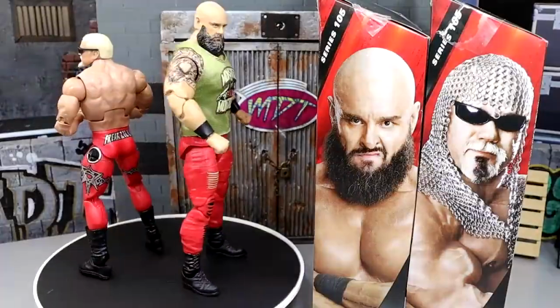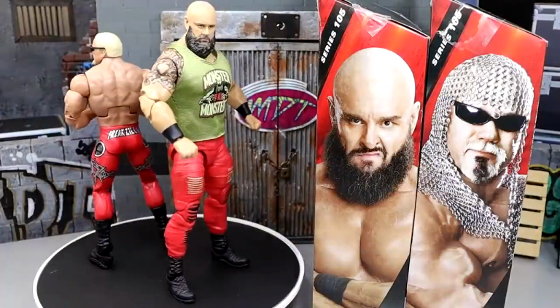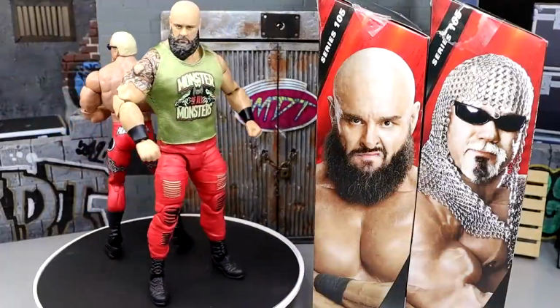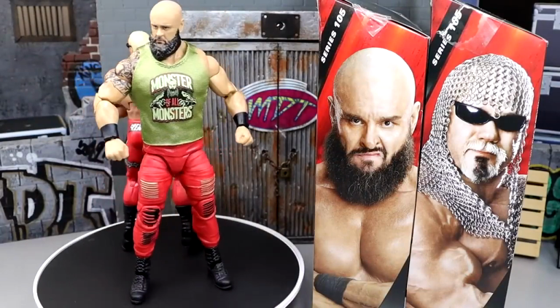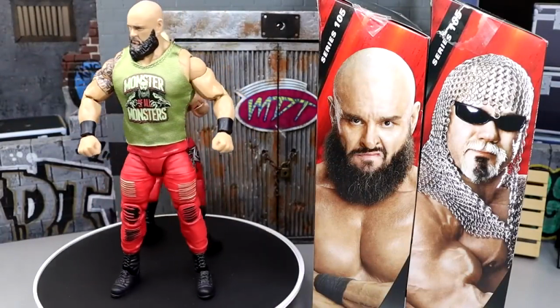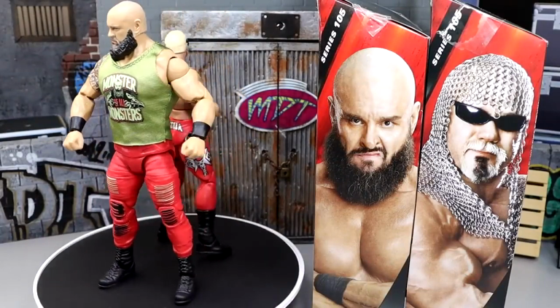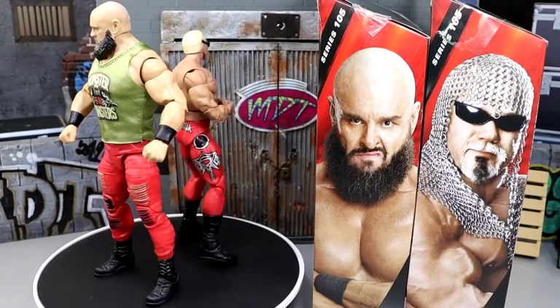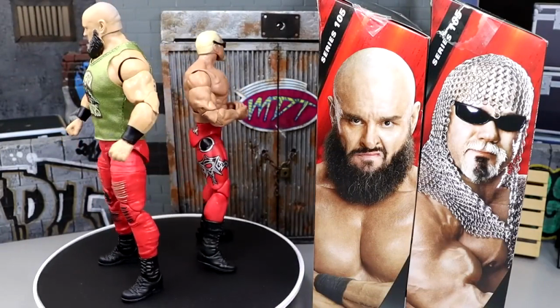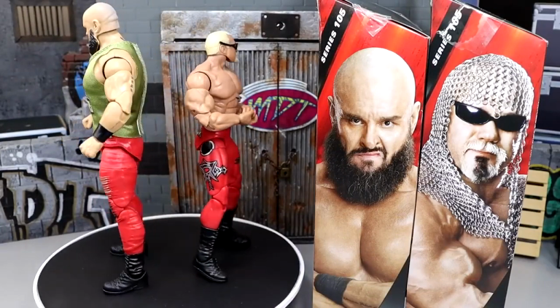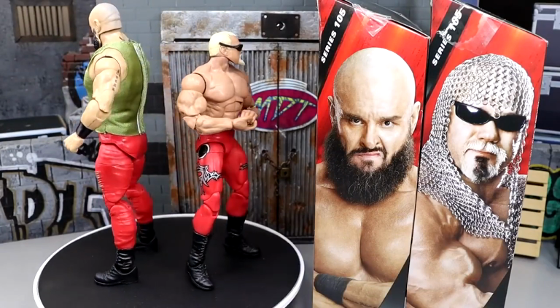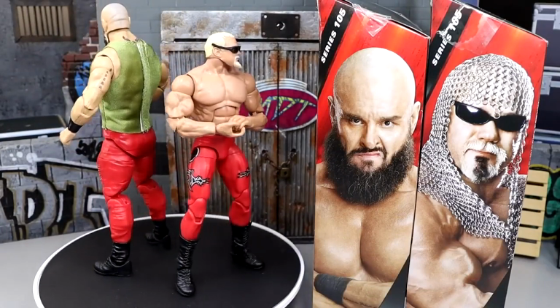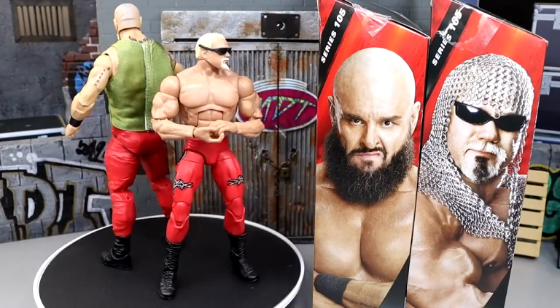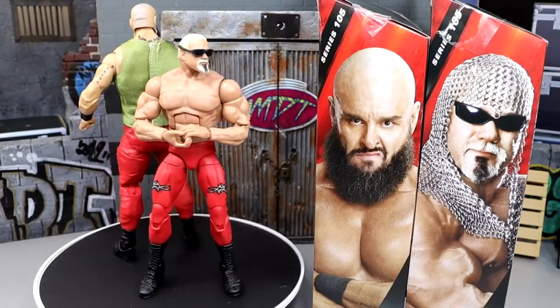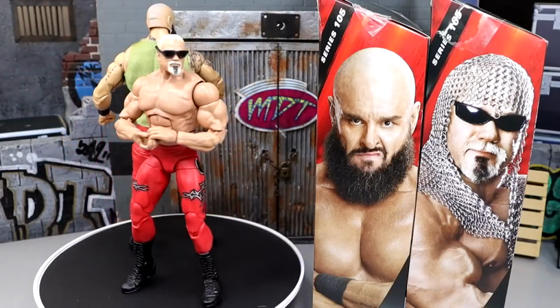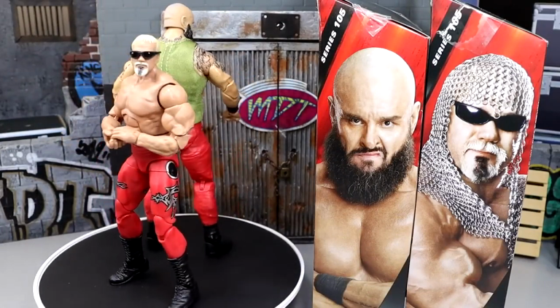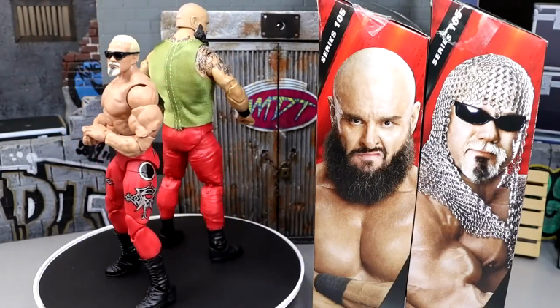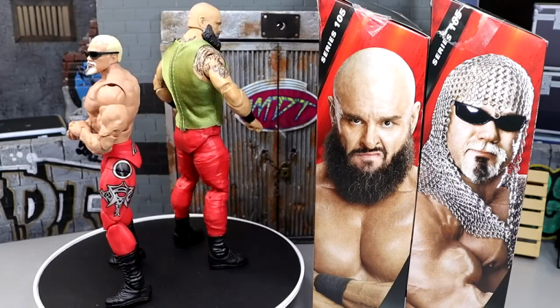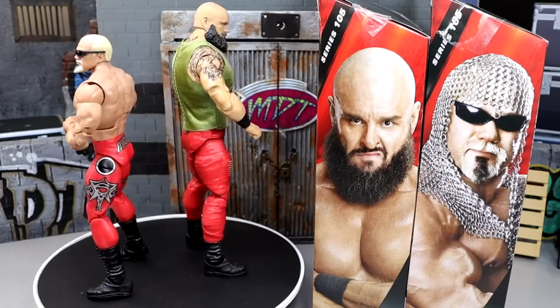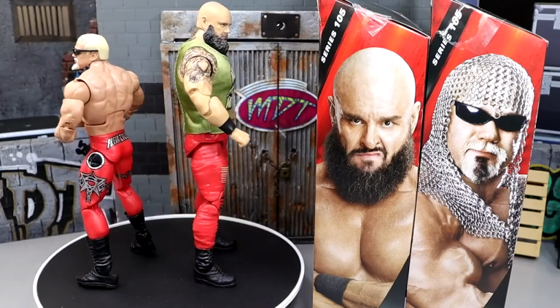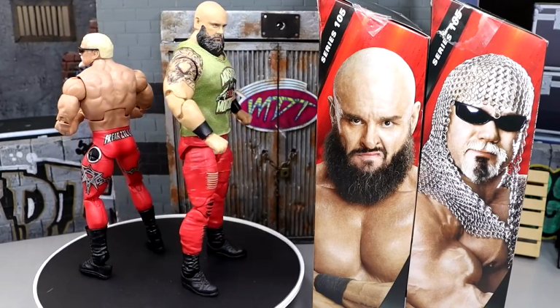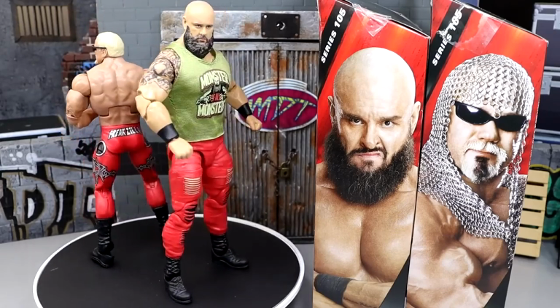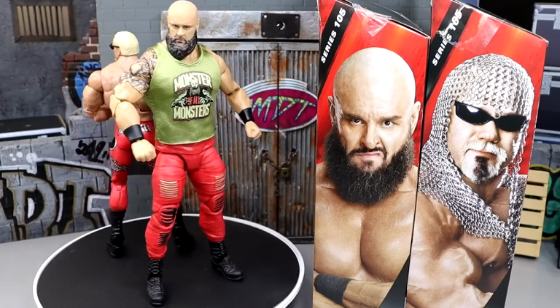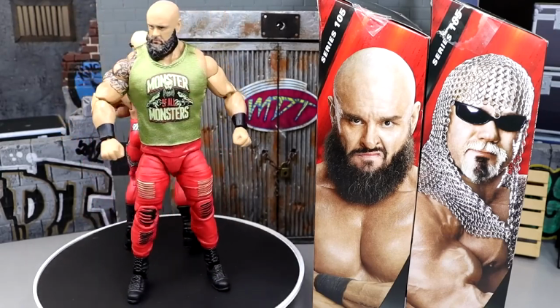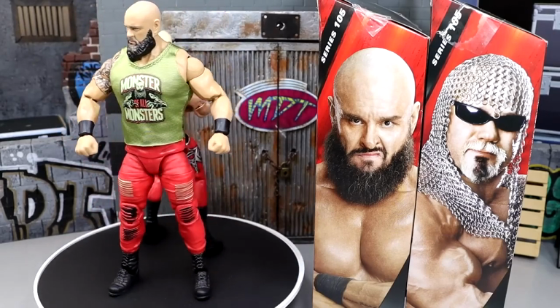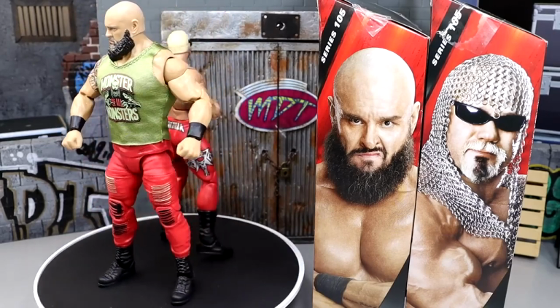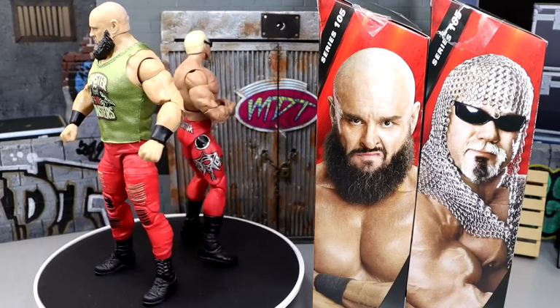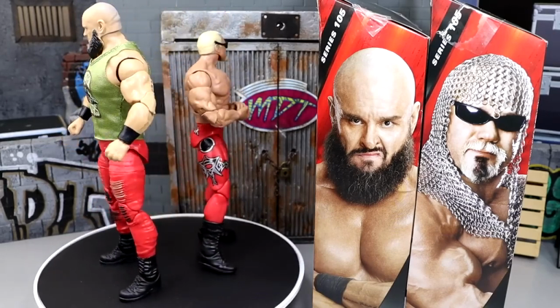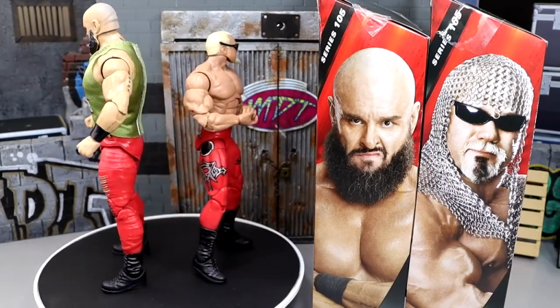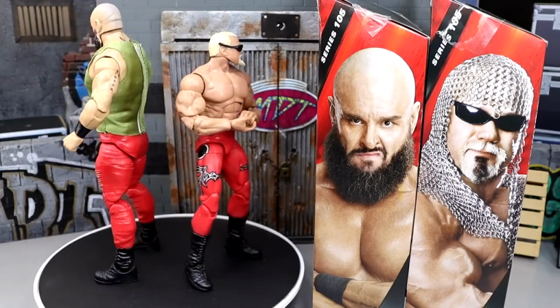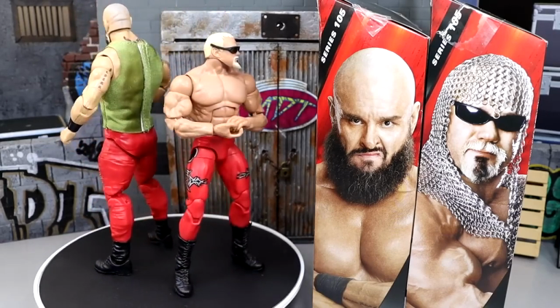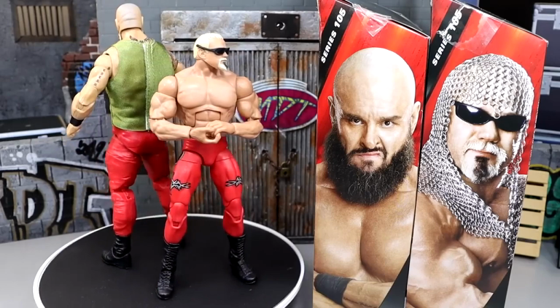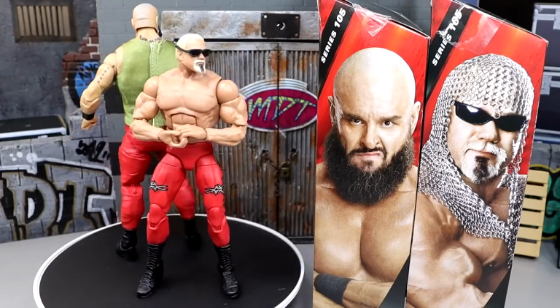Here's Scott Steiner and Braun Strowman on our rotating base. Really enjoying these figures, but of course we're going to dive into the things I don't like. There are some questionable things, some different things going on with these figures, but for the most part I'm enjoying them.